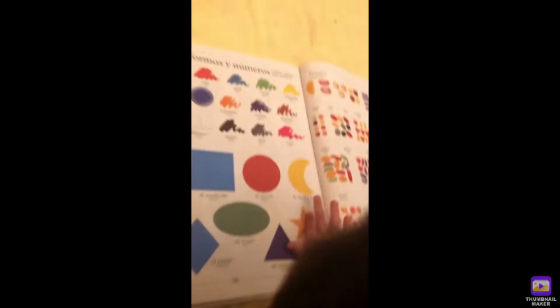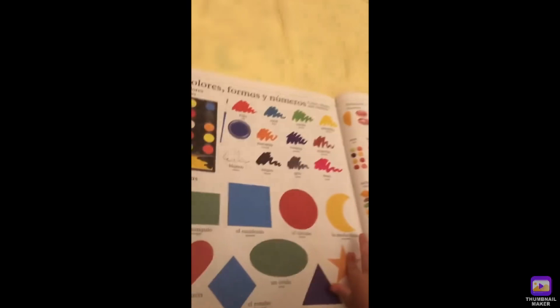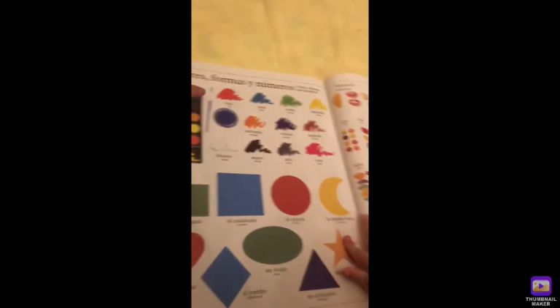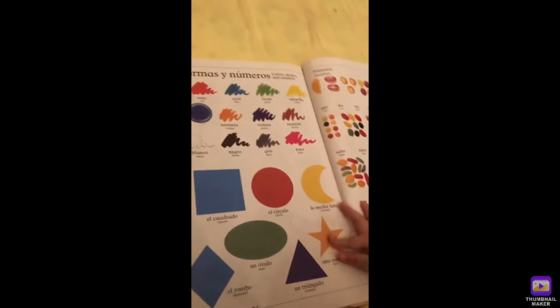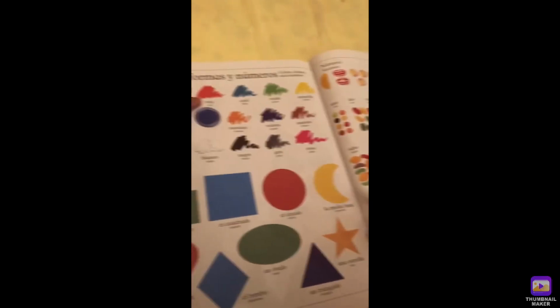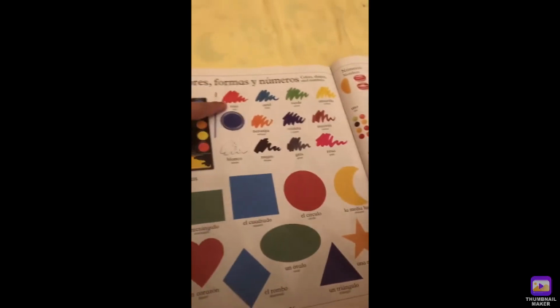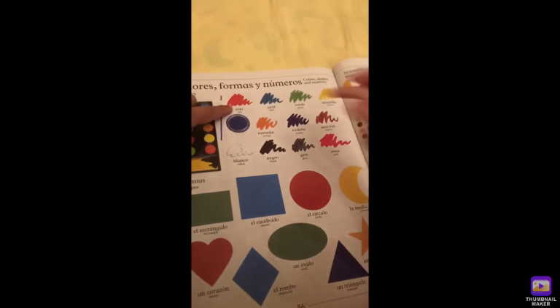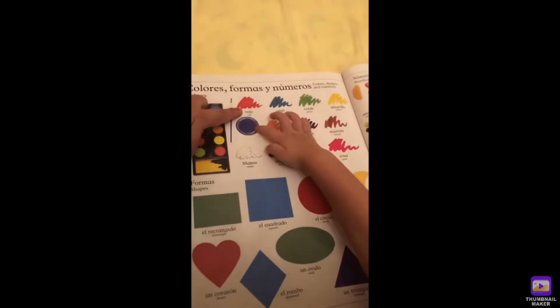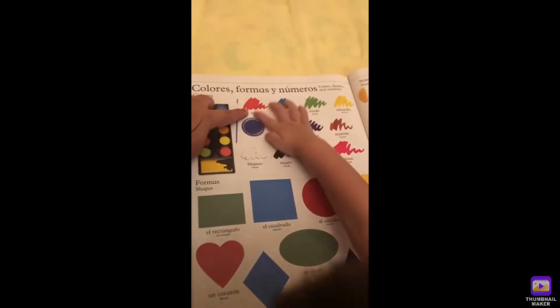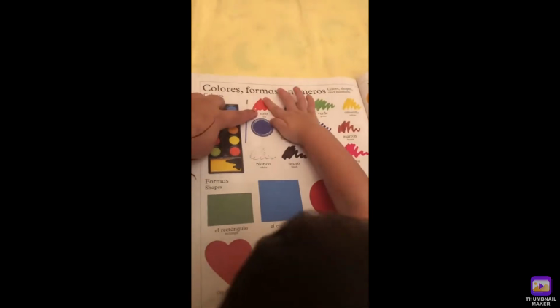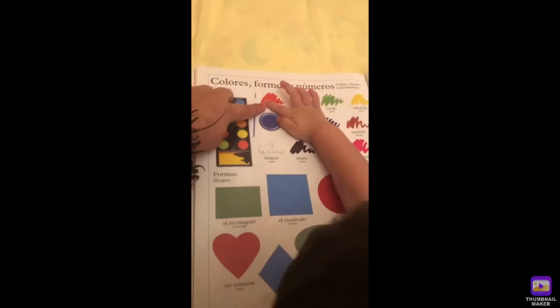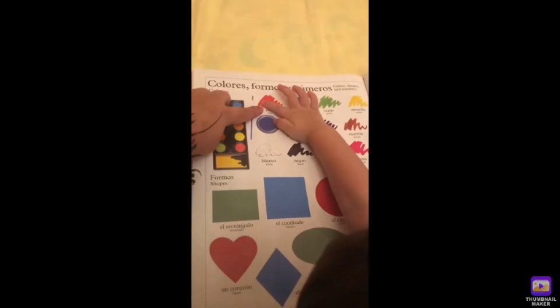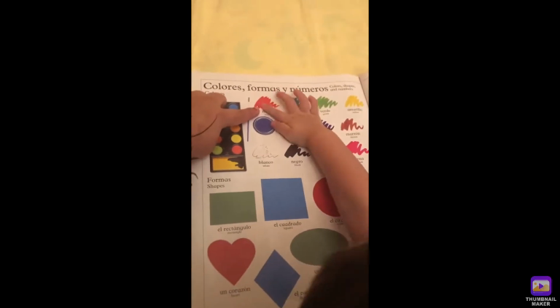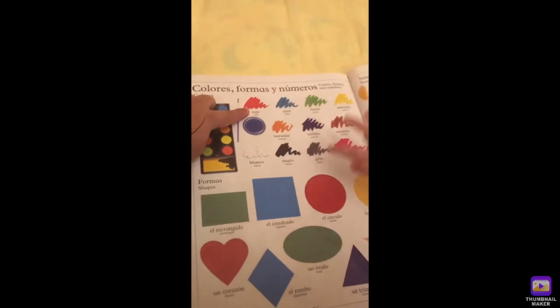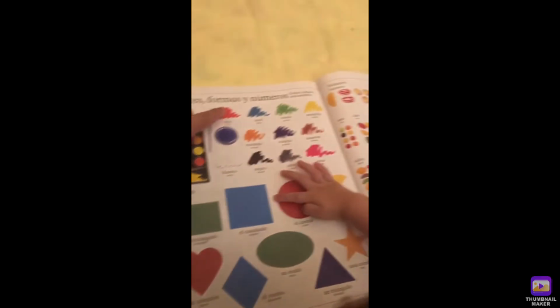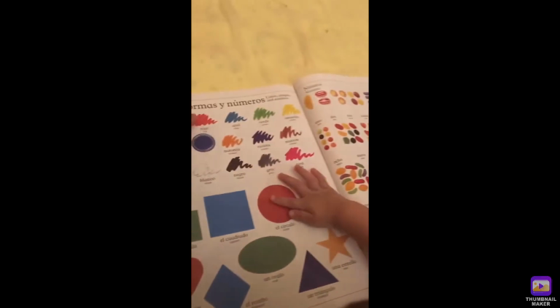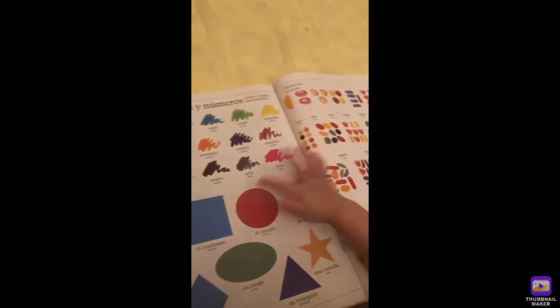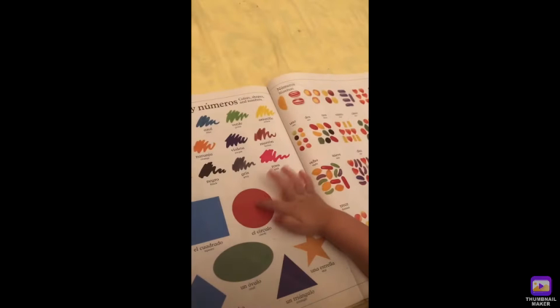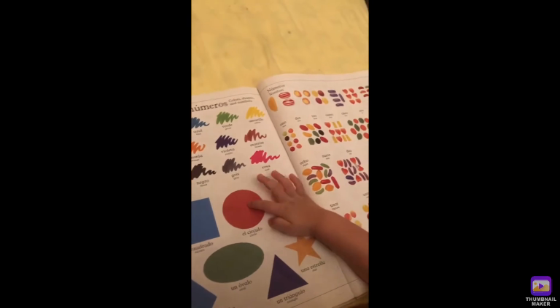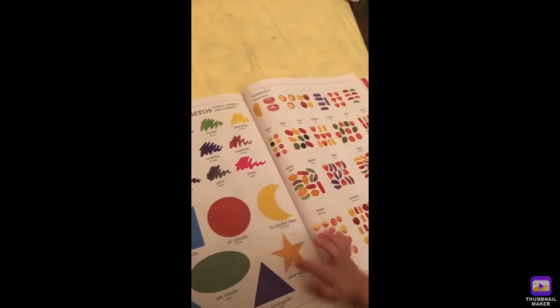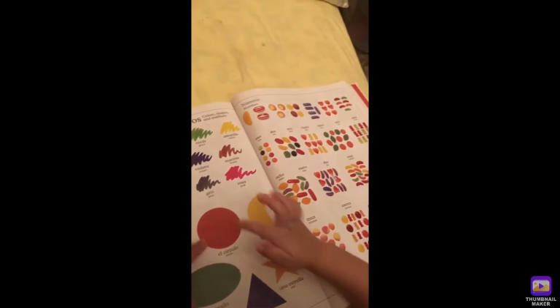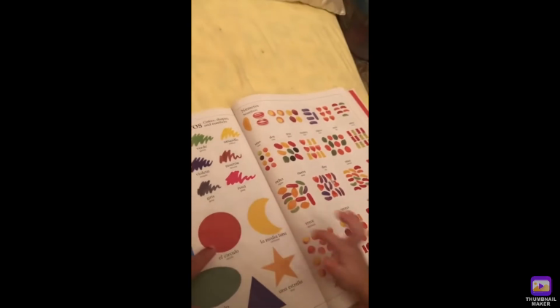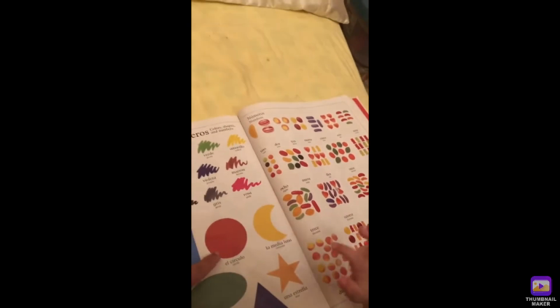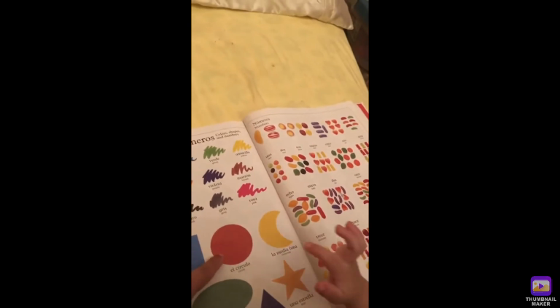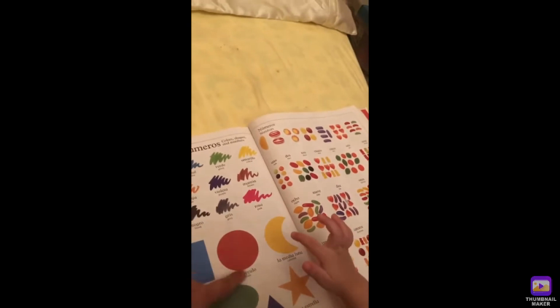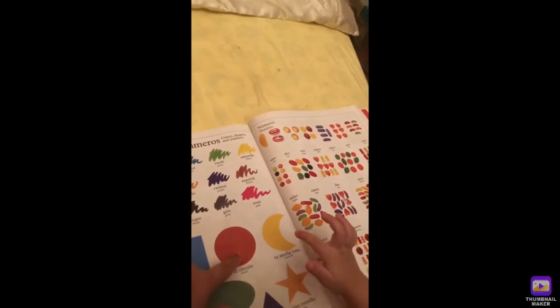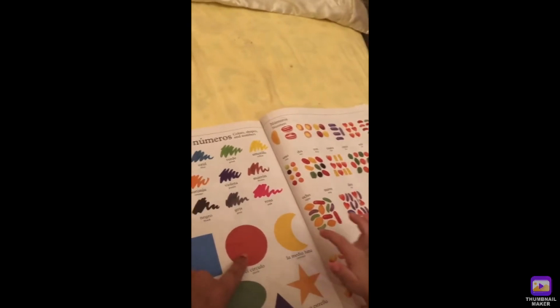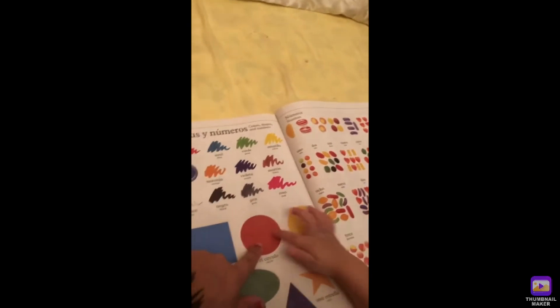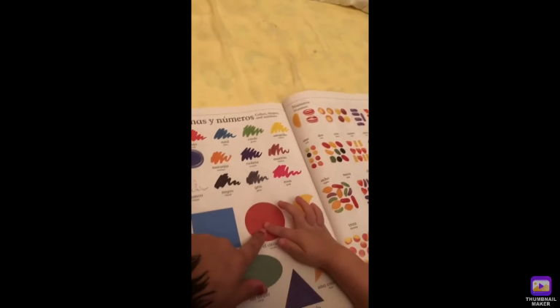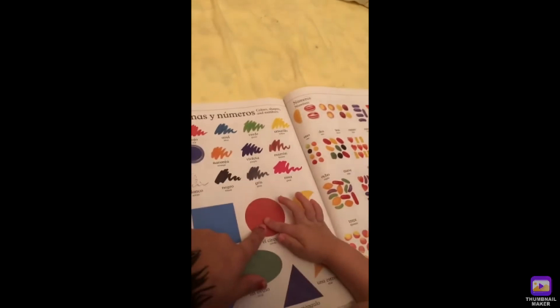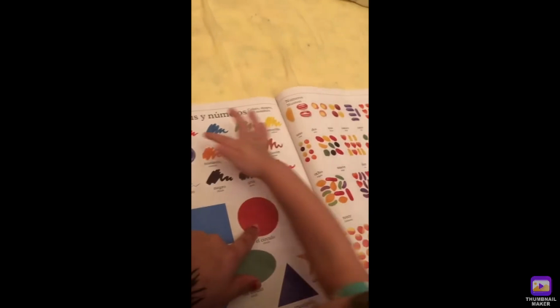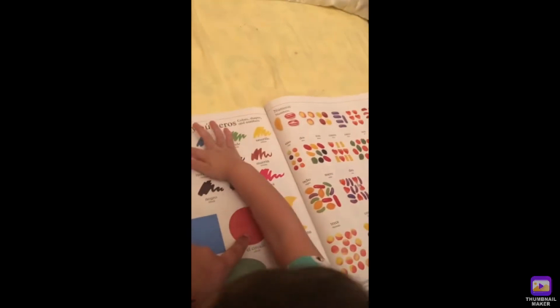Okay, what color is this? Red. Red. What color is this? Red, red, red.